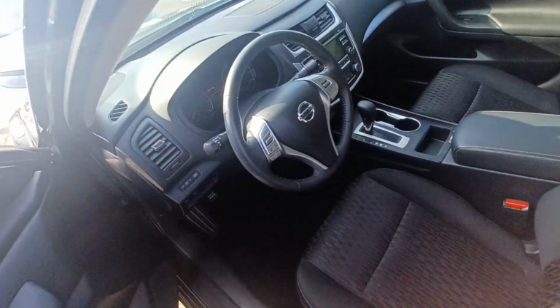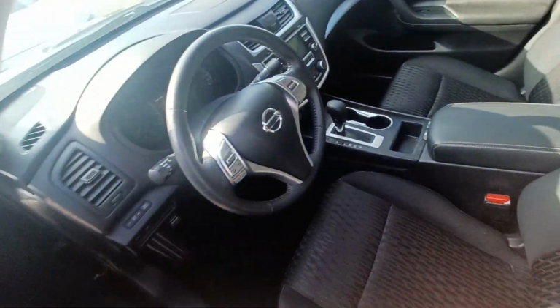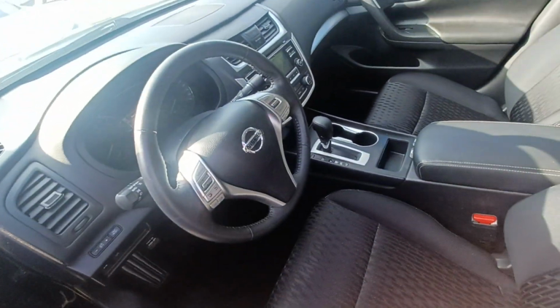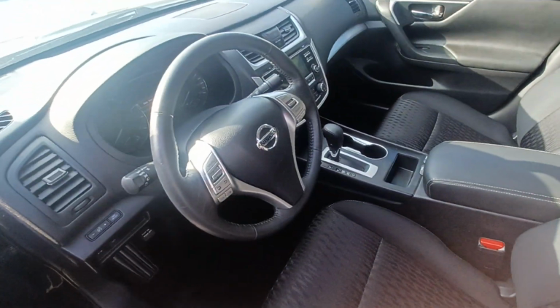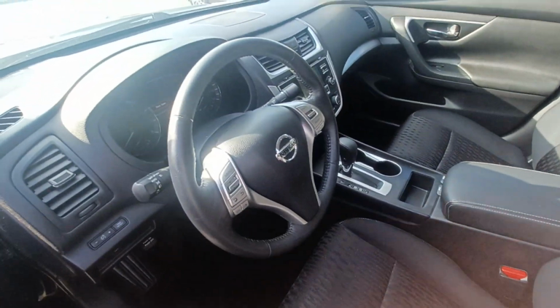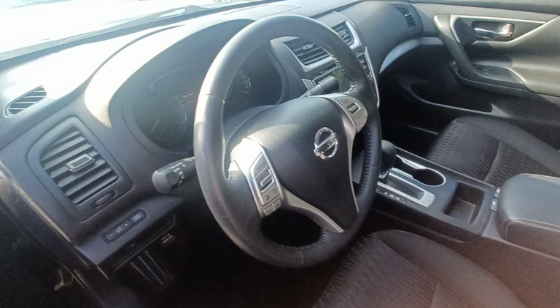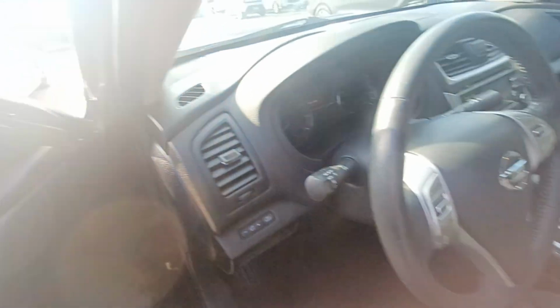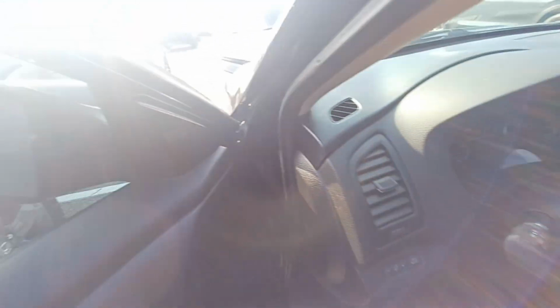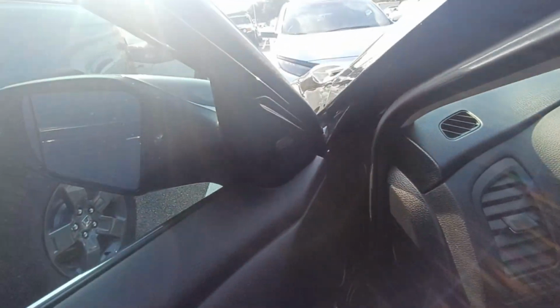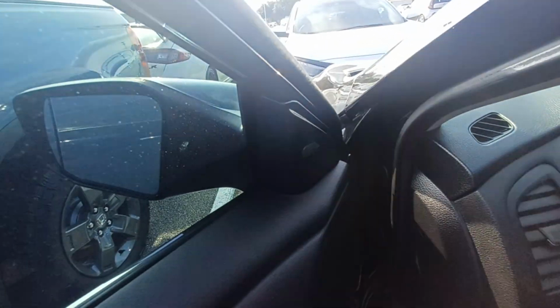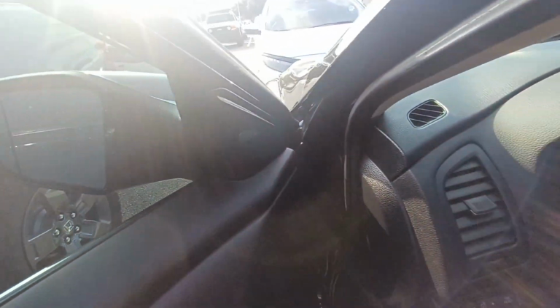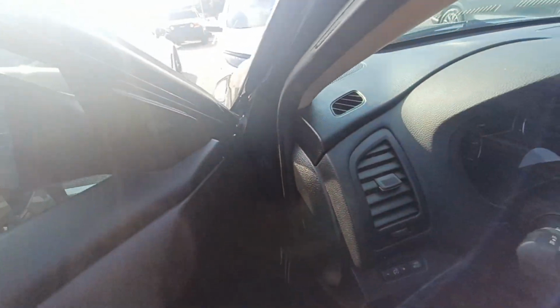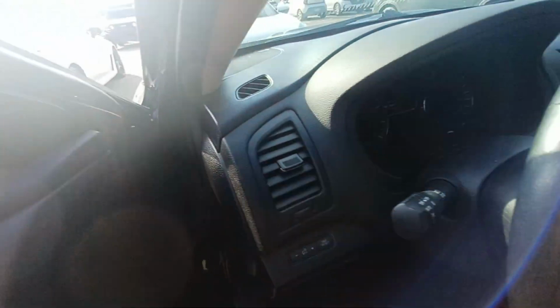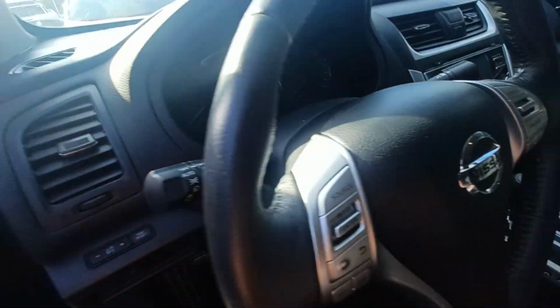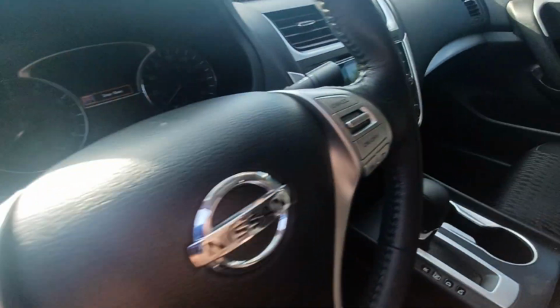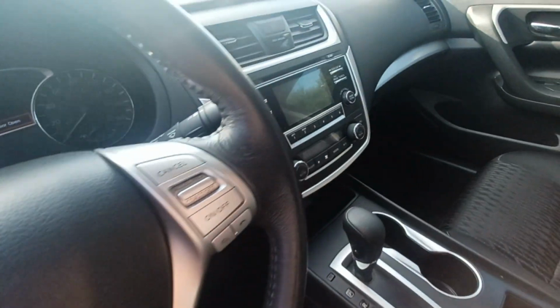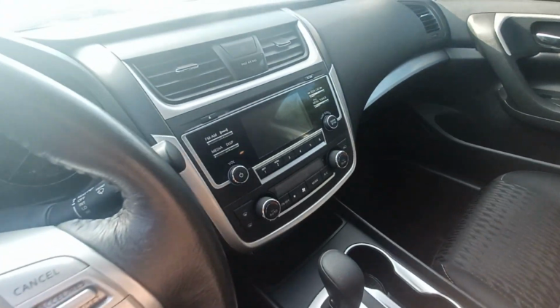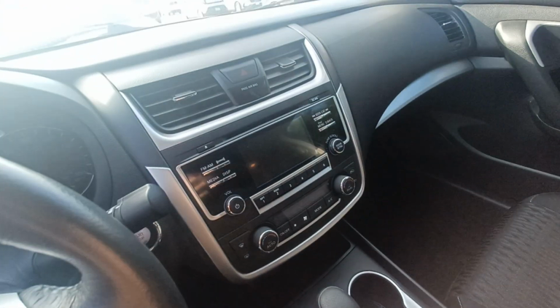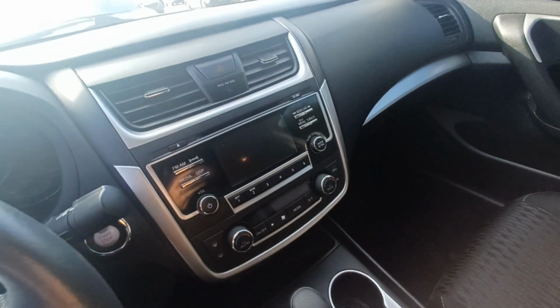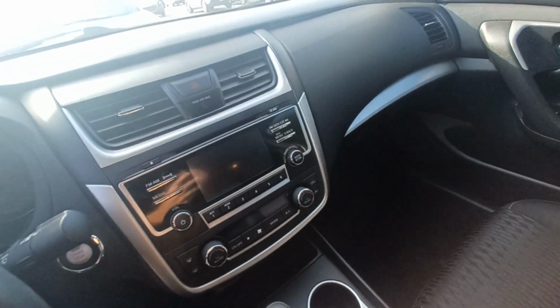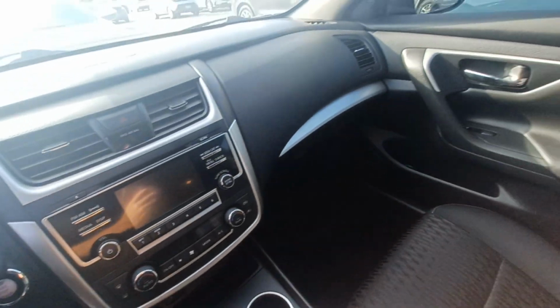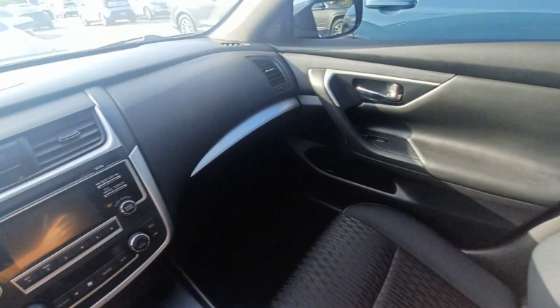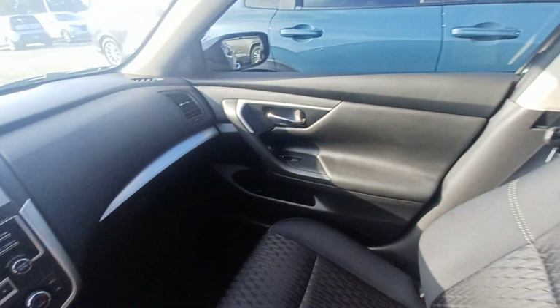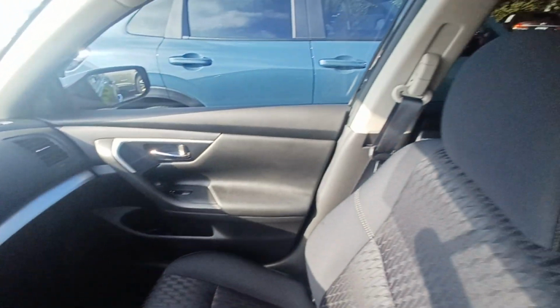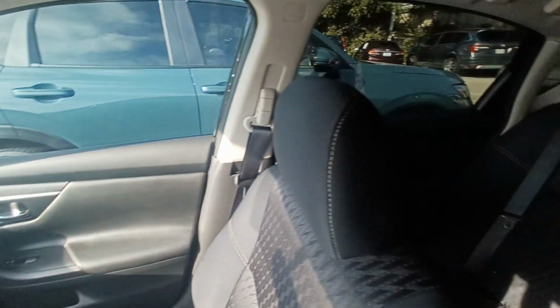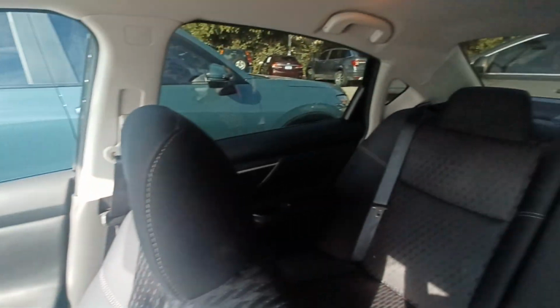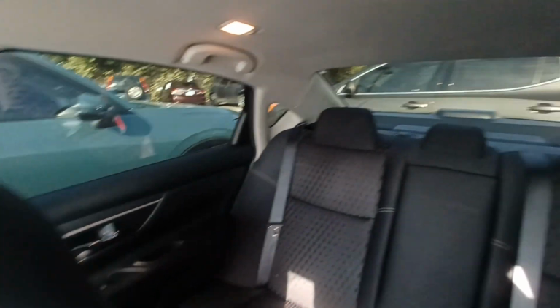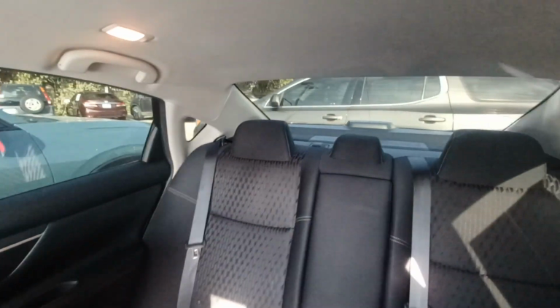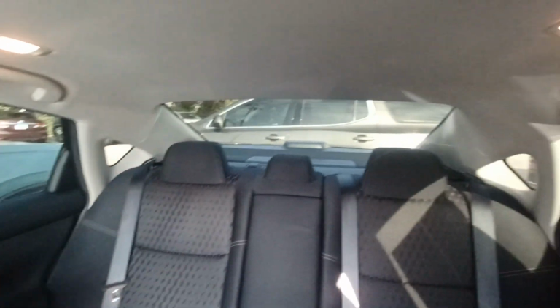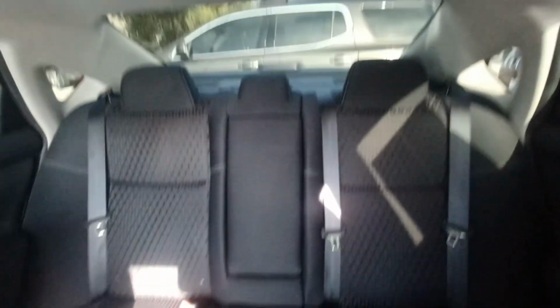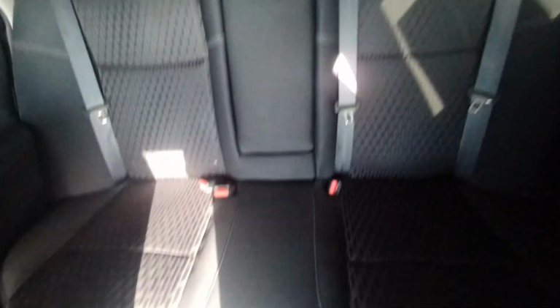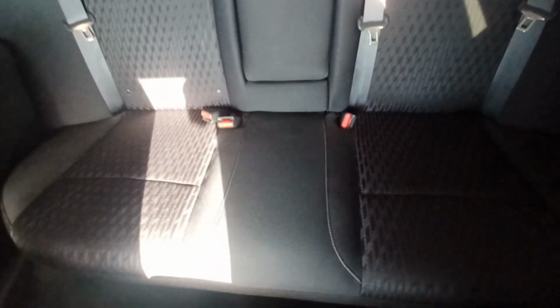Highlighted features on this vehicle include blind spot indicator, automatic temperature control, wireless phone connectivity, and split-folding rear seats.